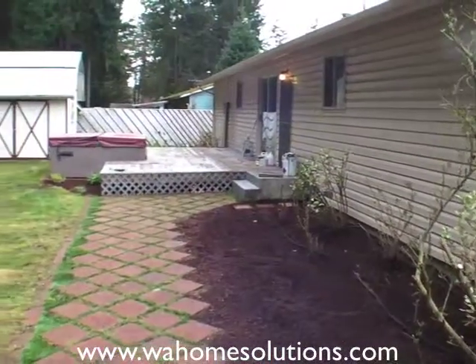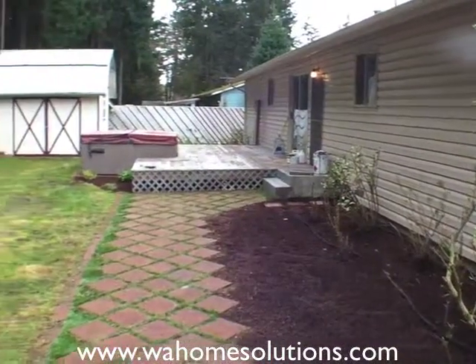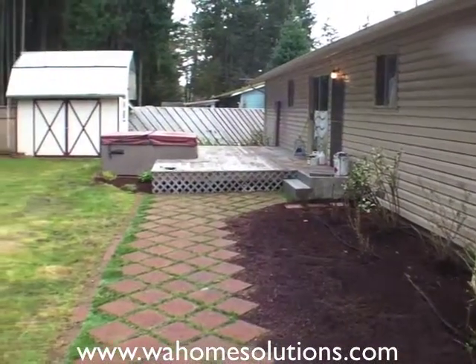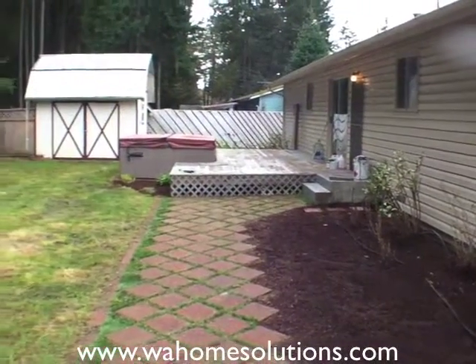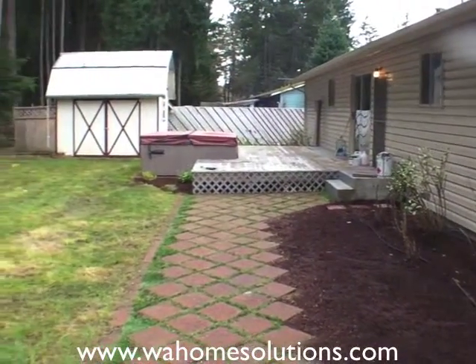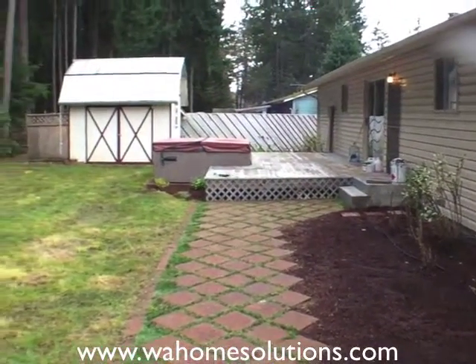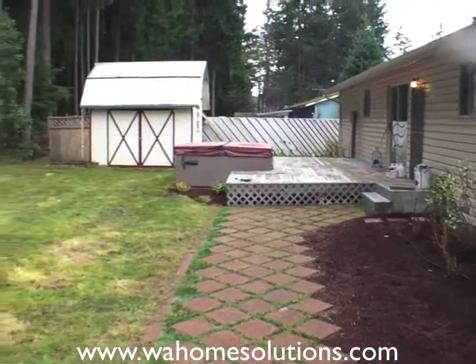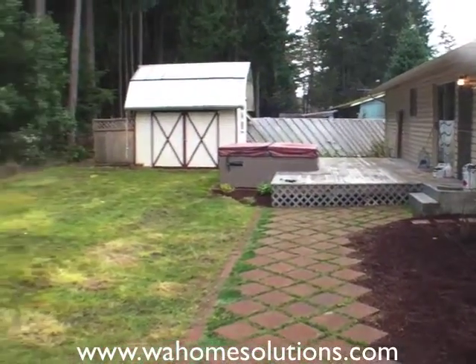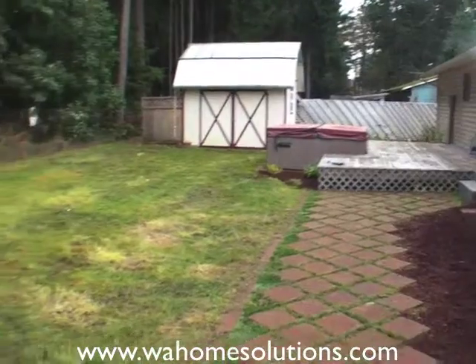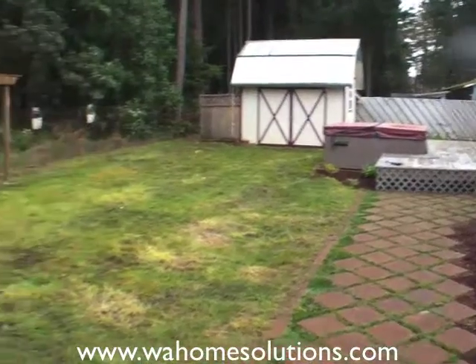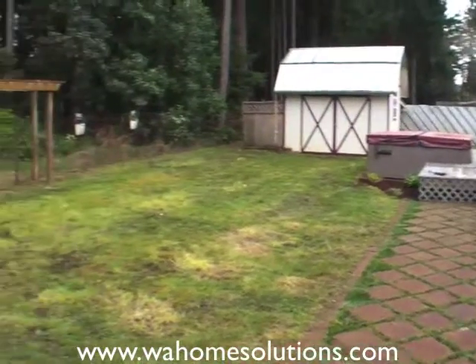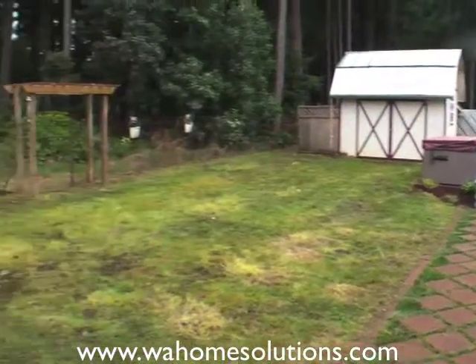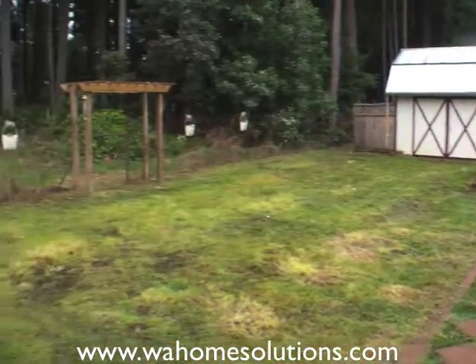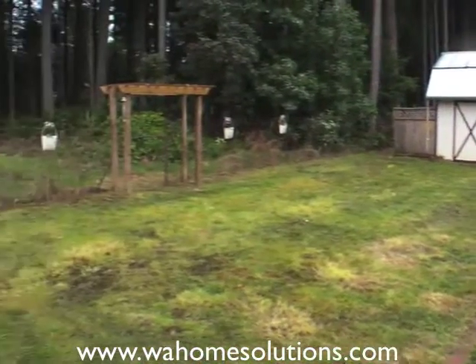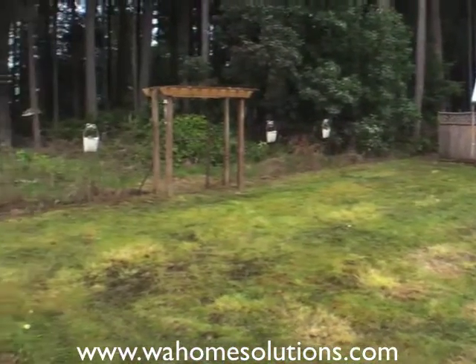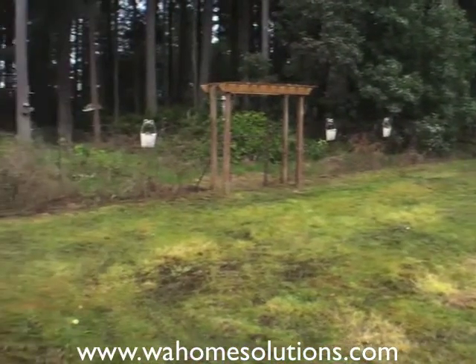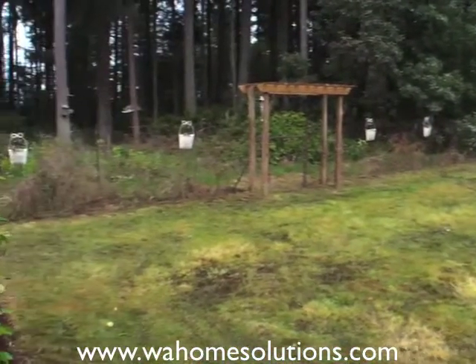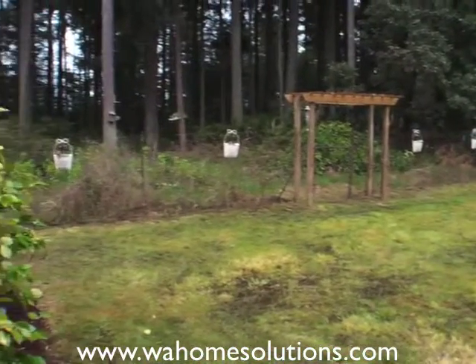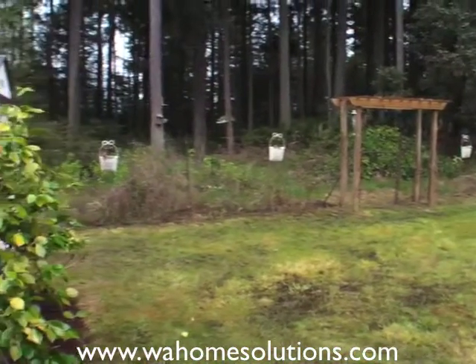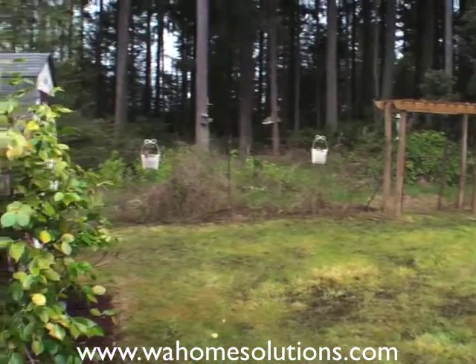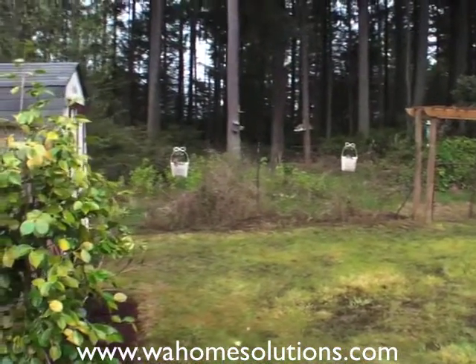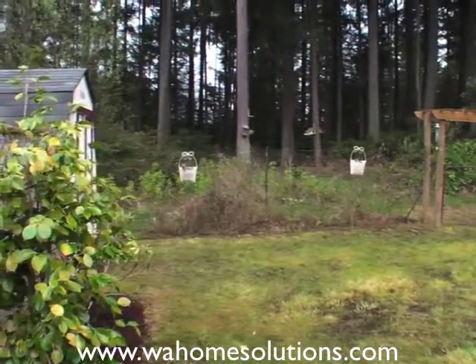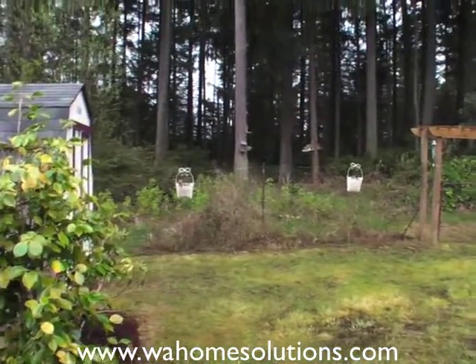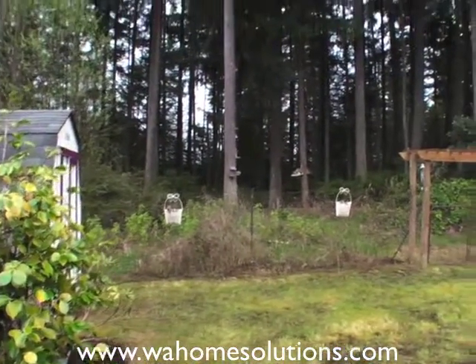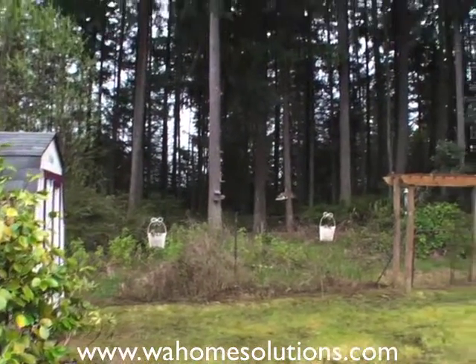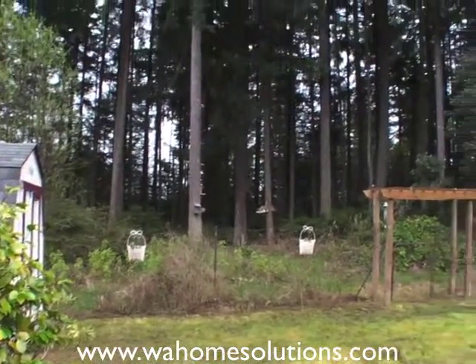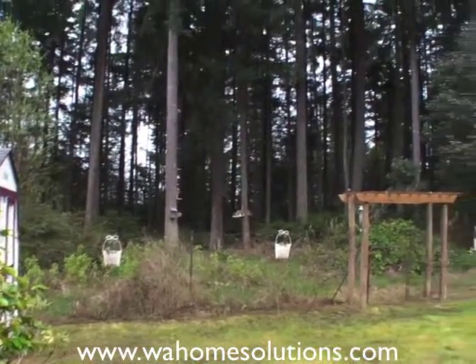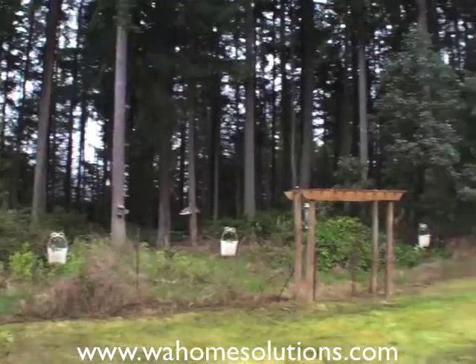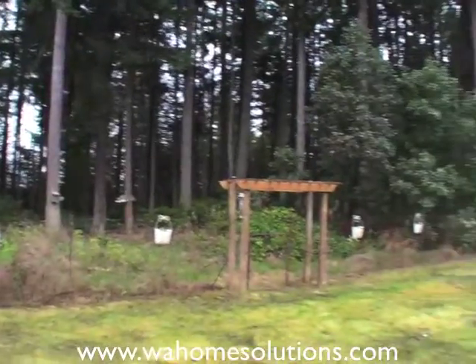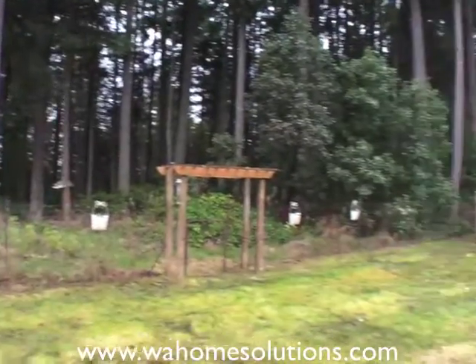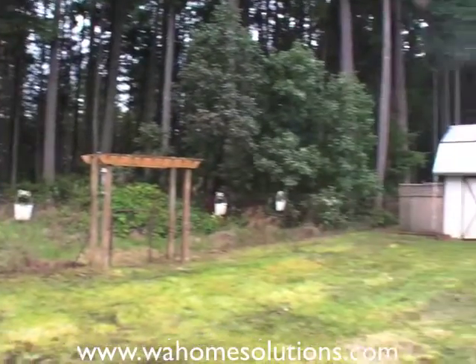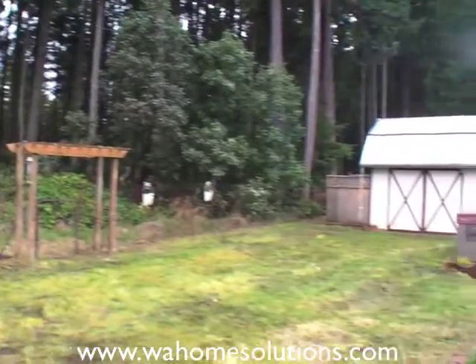Here's a view of the backyard. You have a hot tub and a deck. The nice thing about this home is it does back up to a green belt, so you have plenty of privacy in the back.